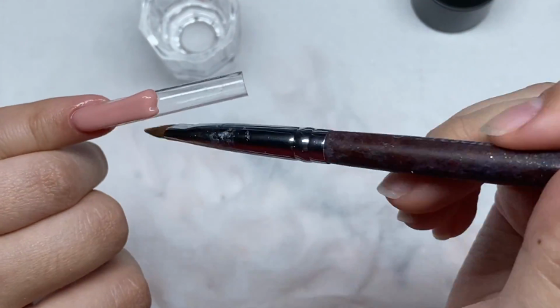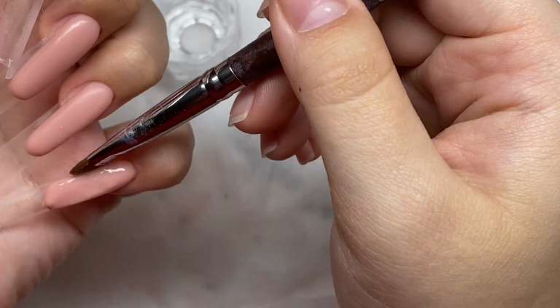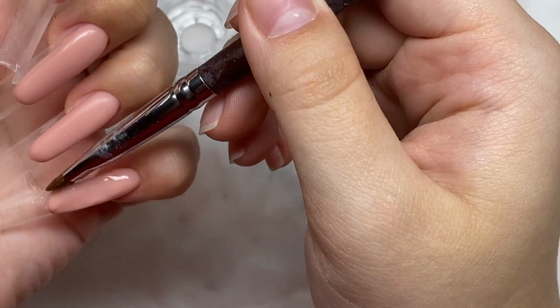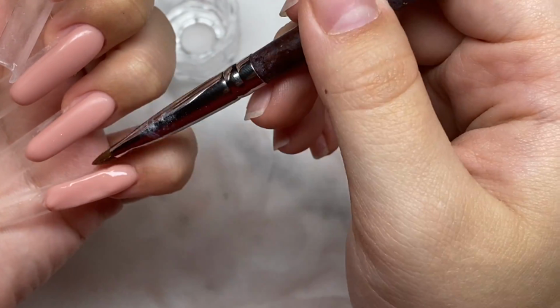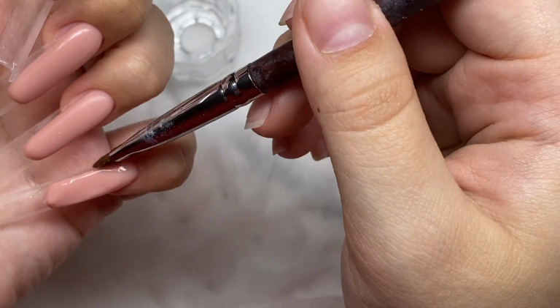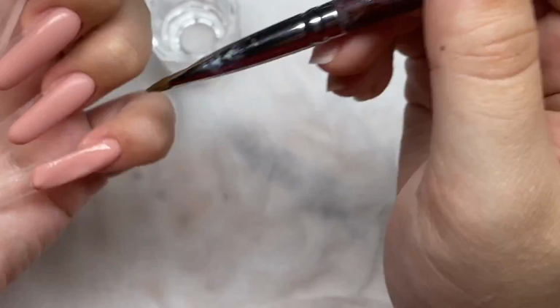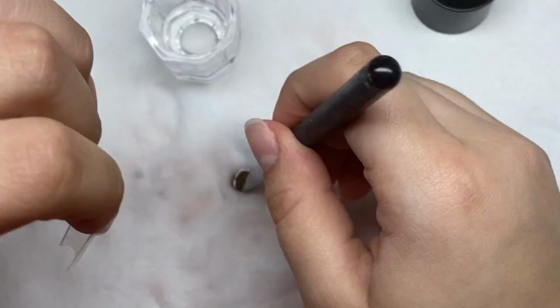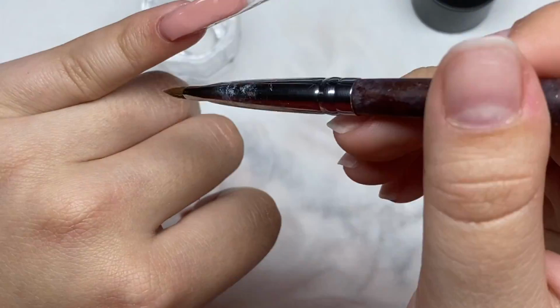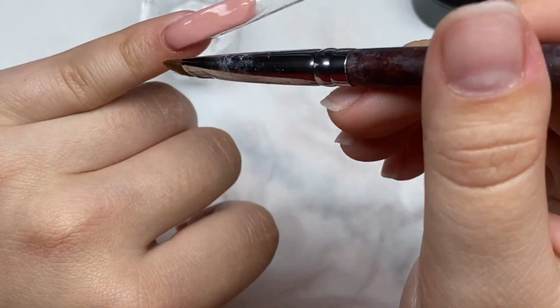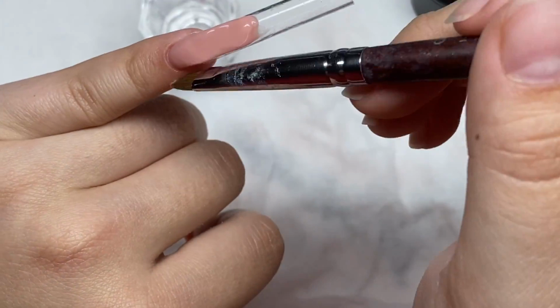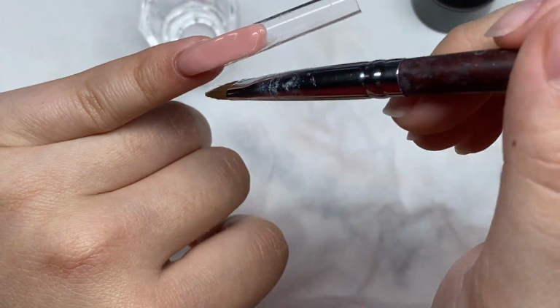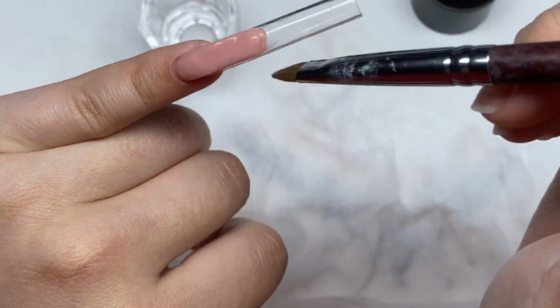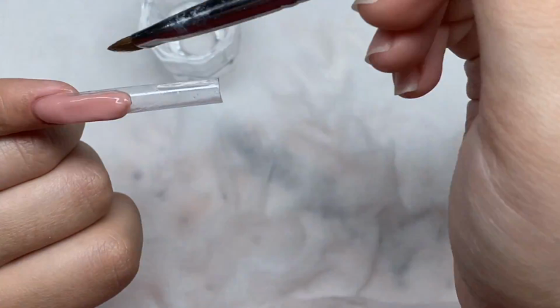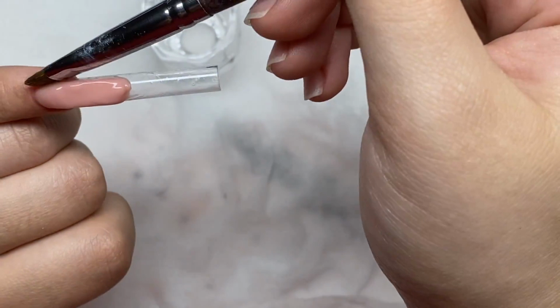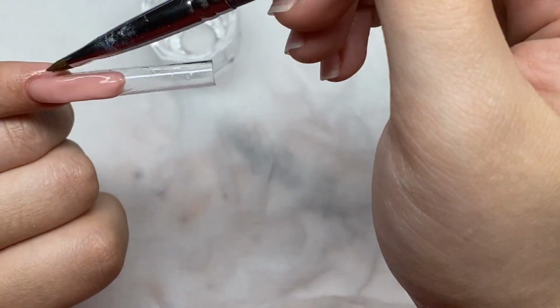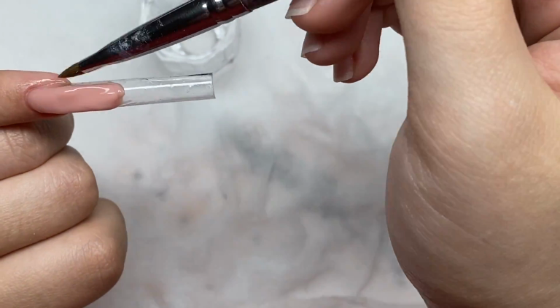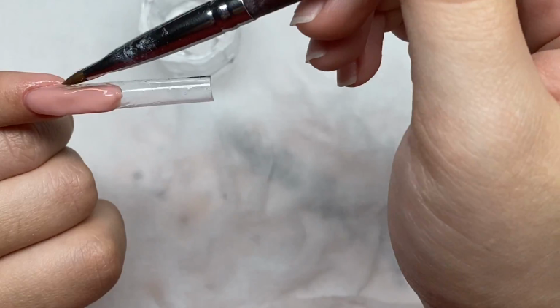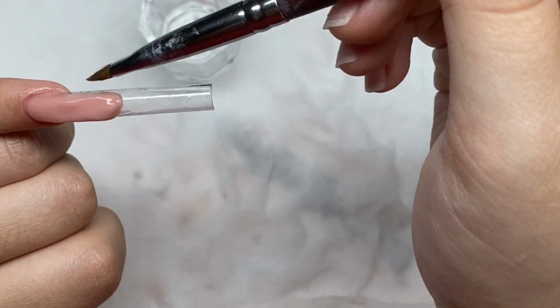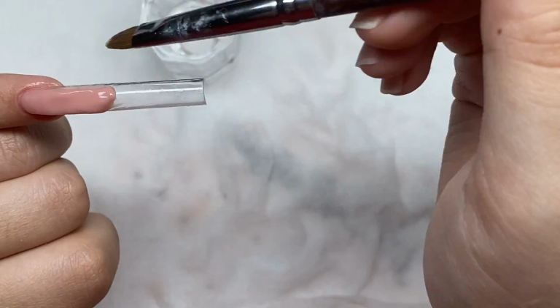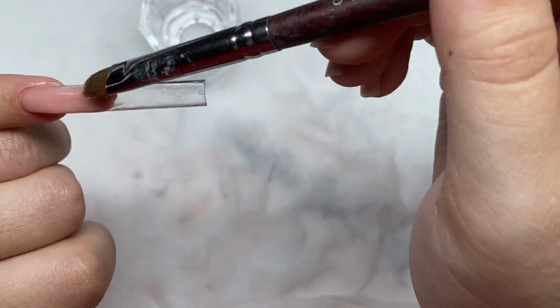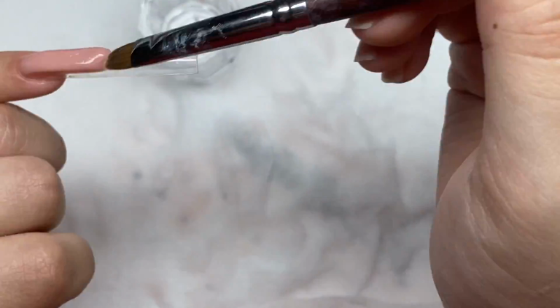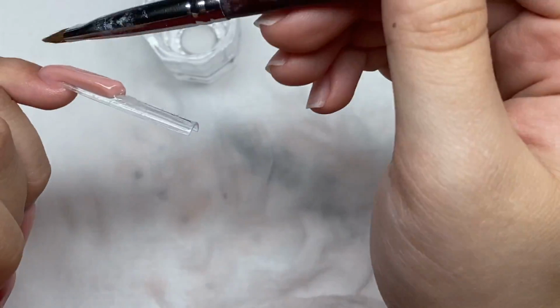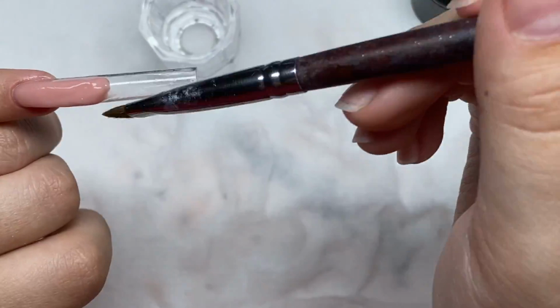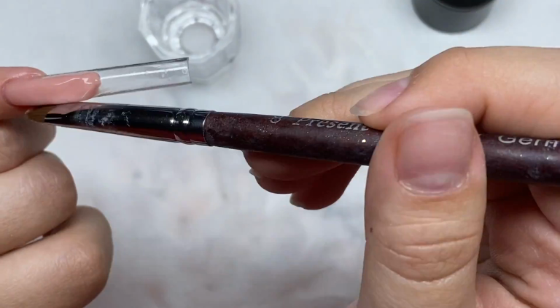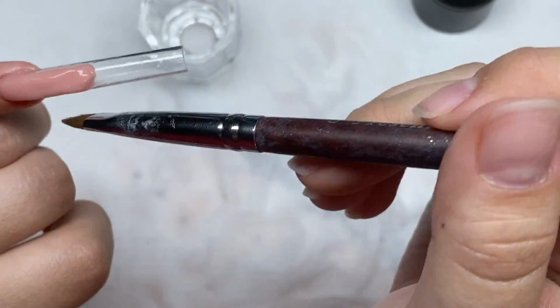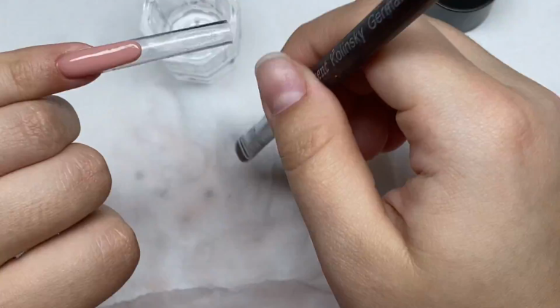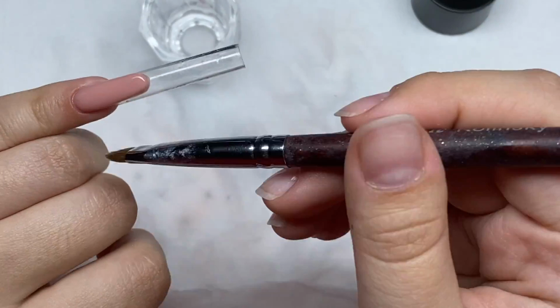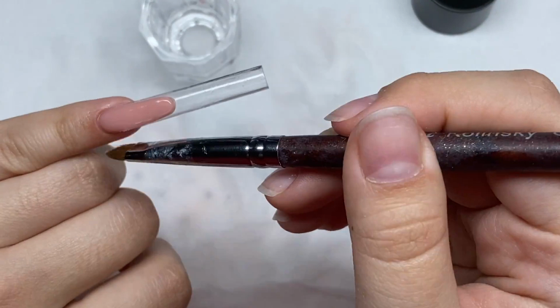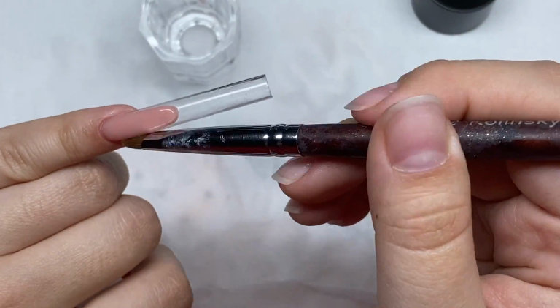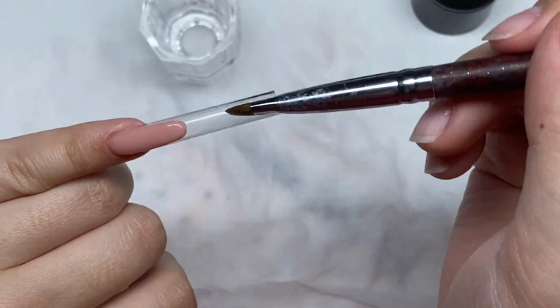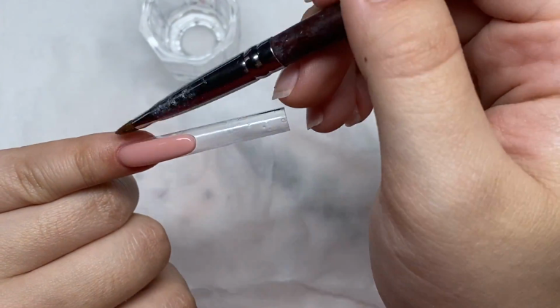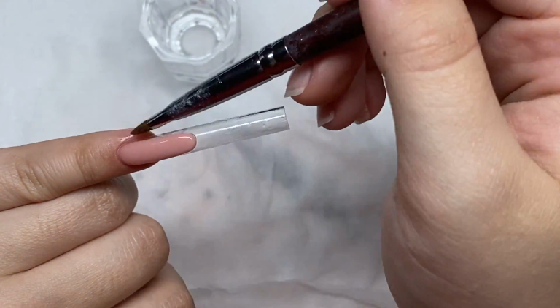Also just try to make sure to round out the nude part of the nail — make it that nice oval shape and as crisp as you can so that you'll get a nice smile line.